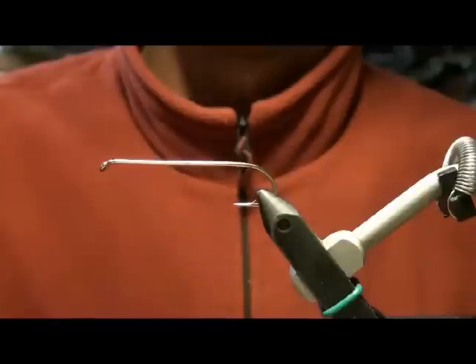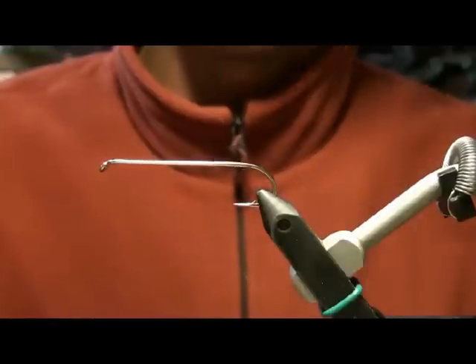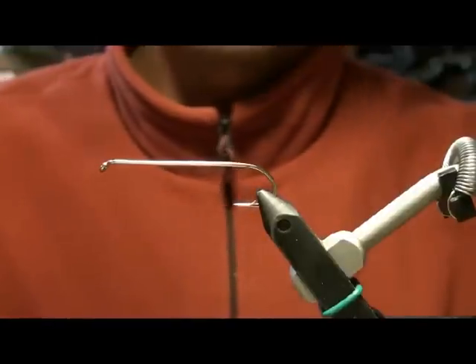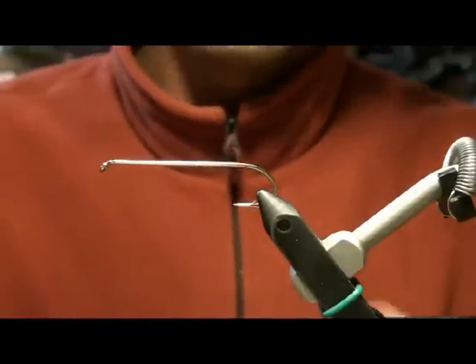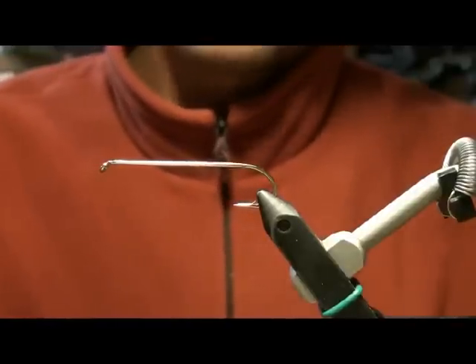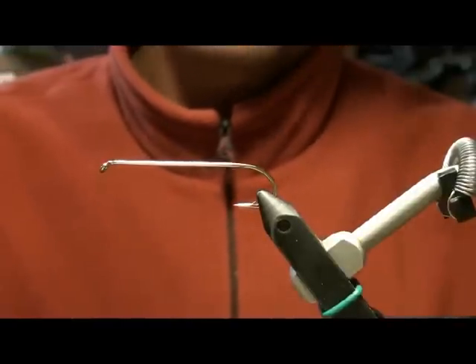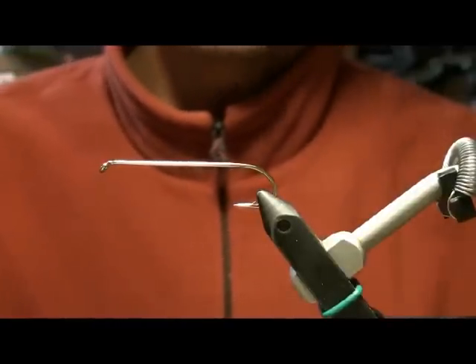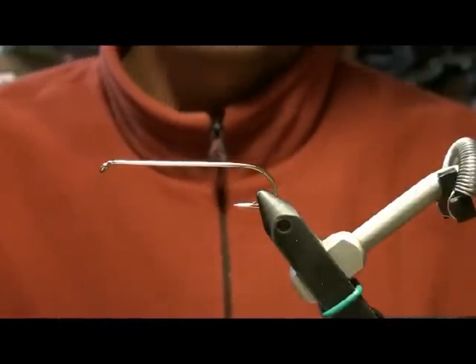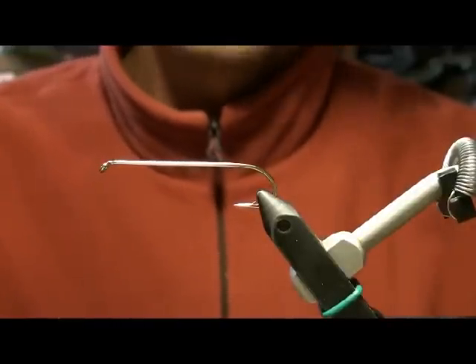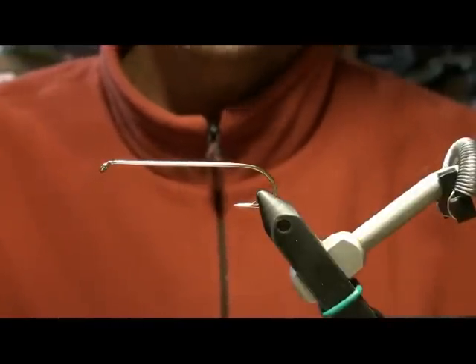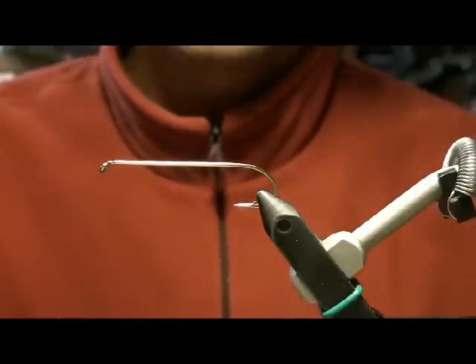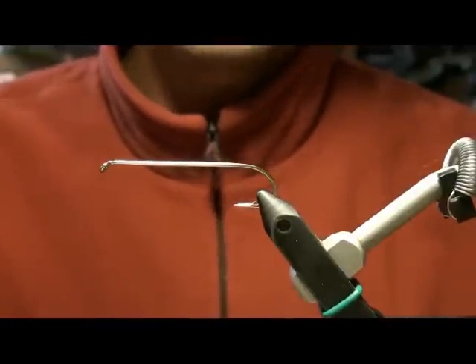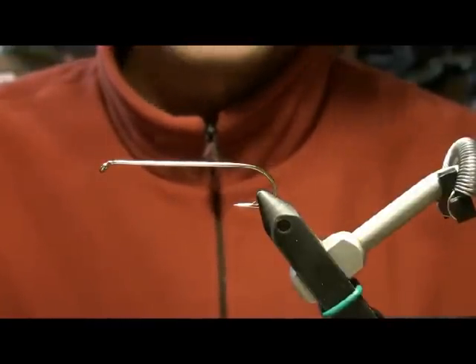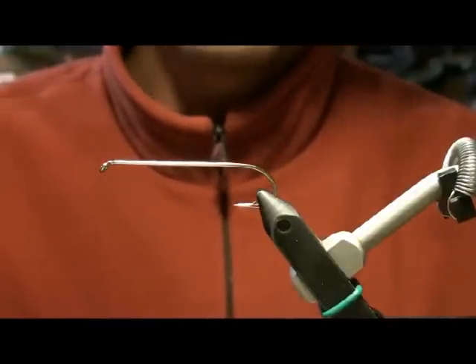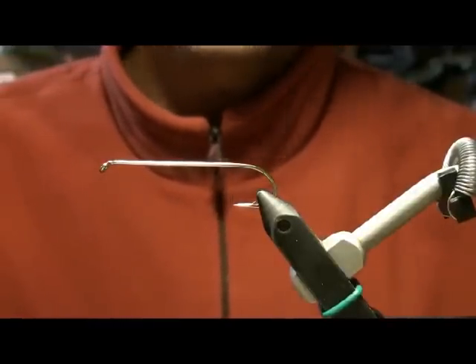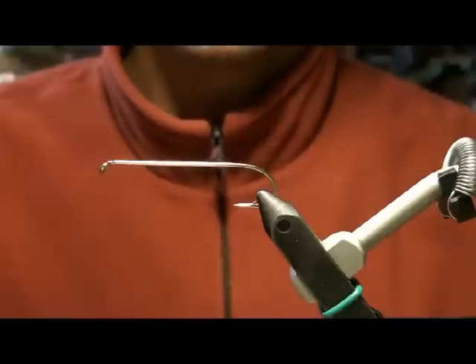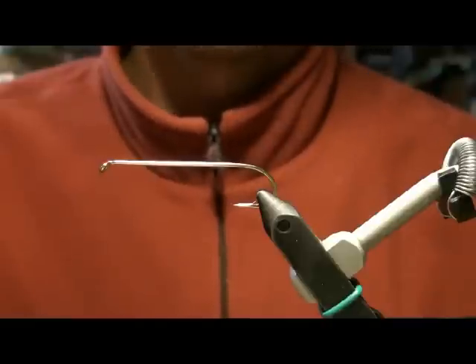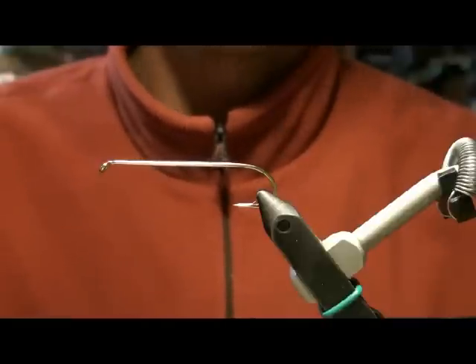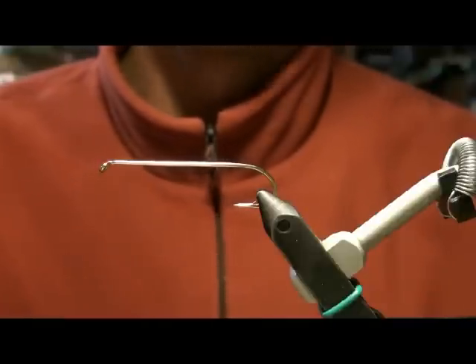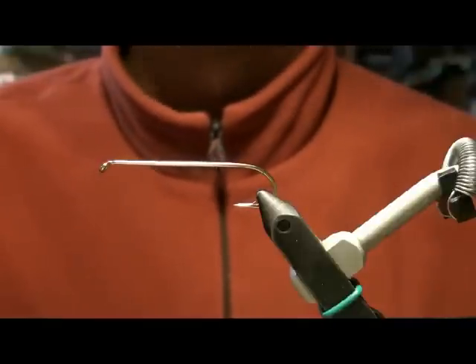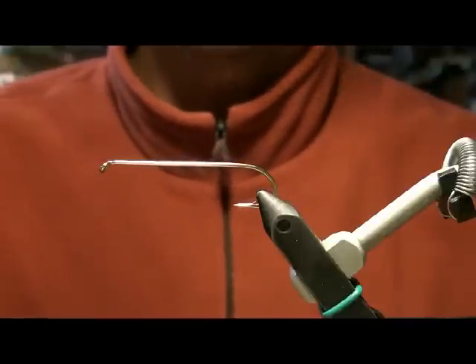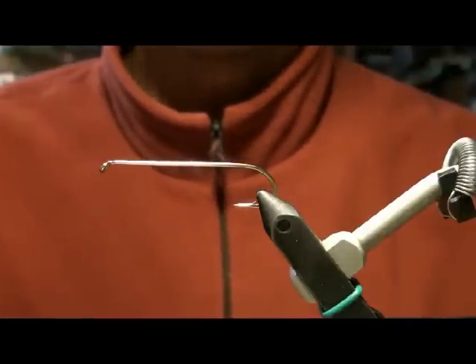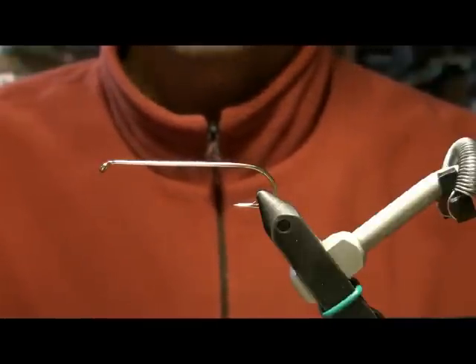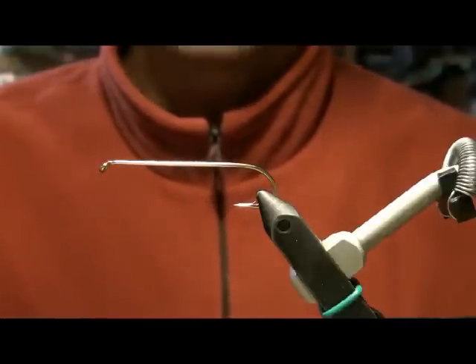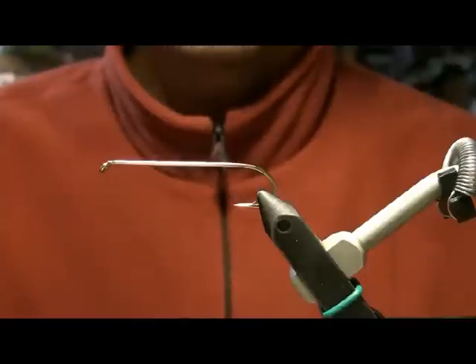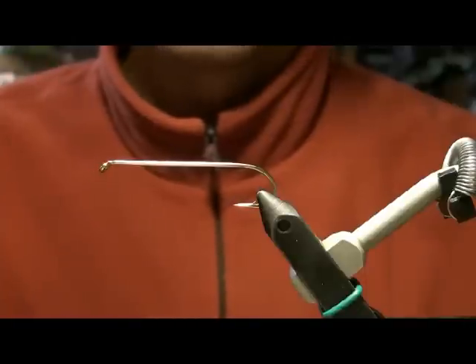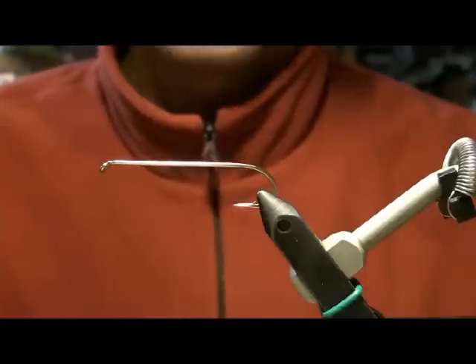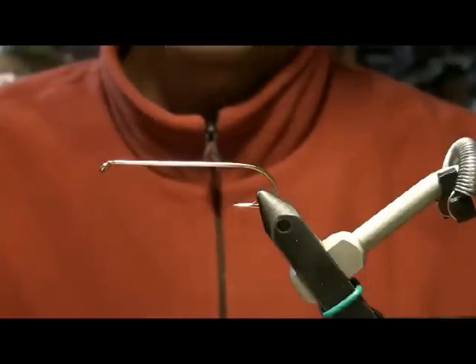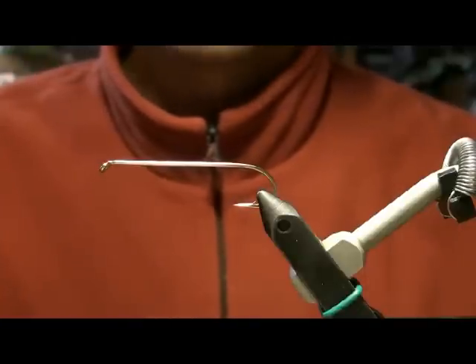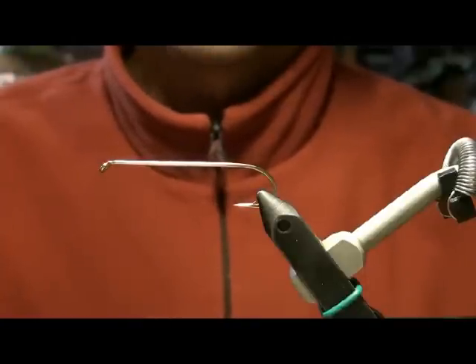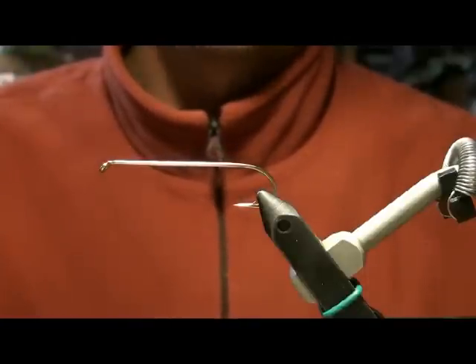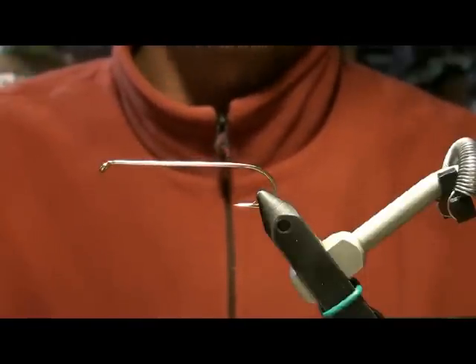The pattern that we're going to be tying right now is called the Lady Gaga. The hook that you'll be using is a Daiichi 700 size 2. The thread I'm going to be using is 210 denier Danville's brown.